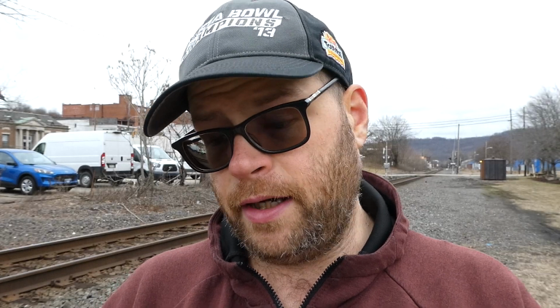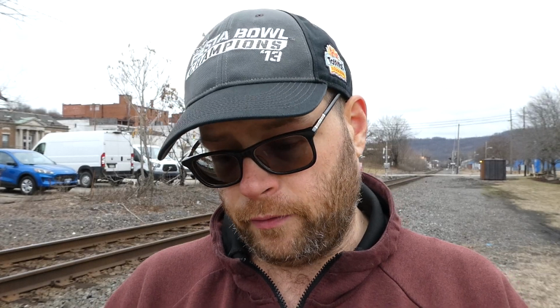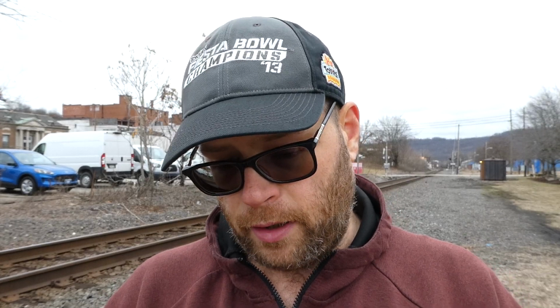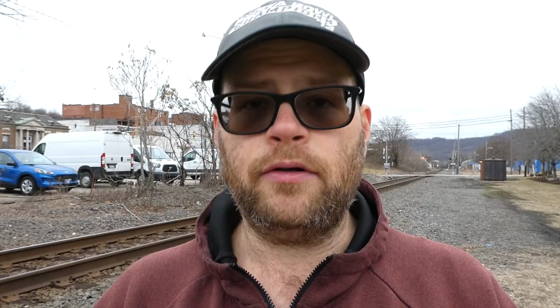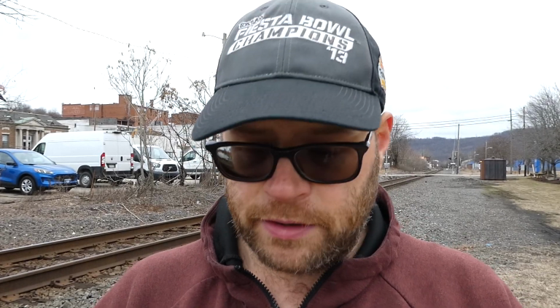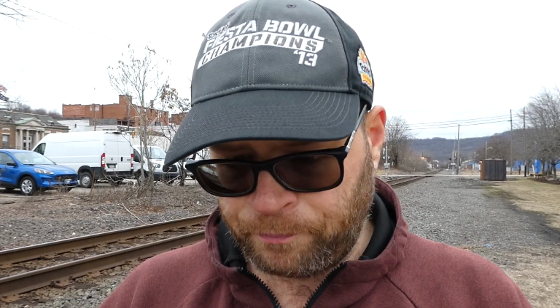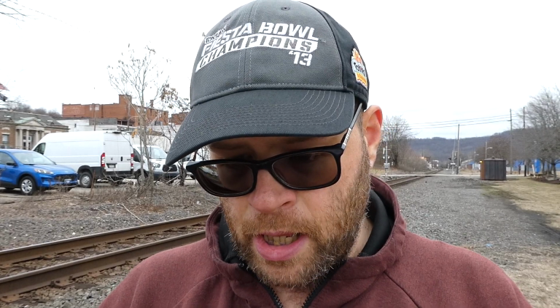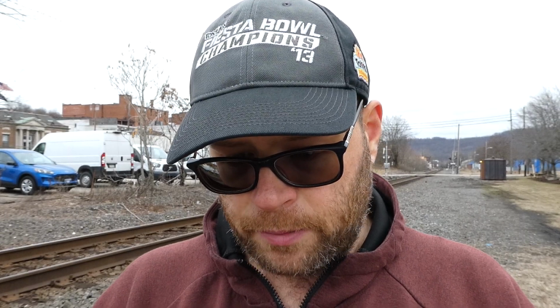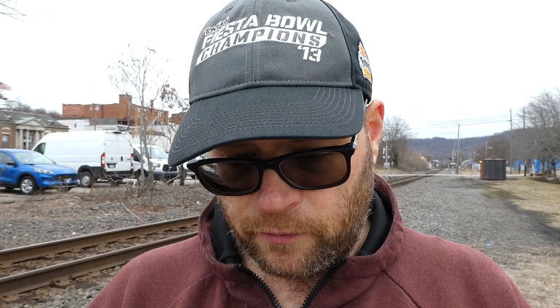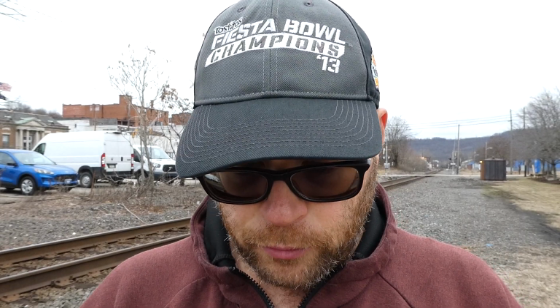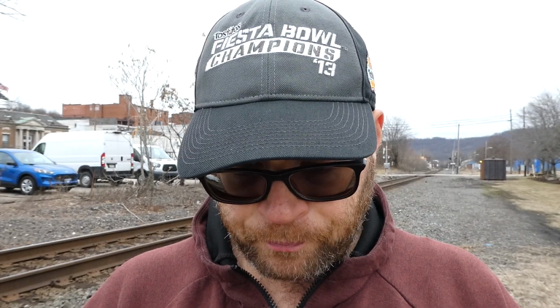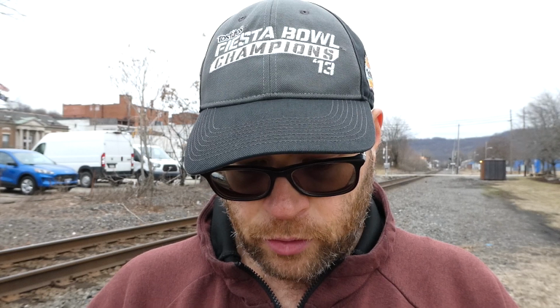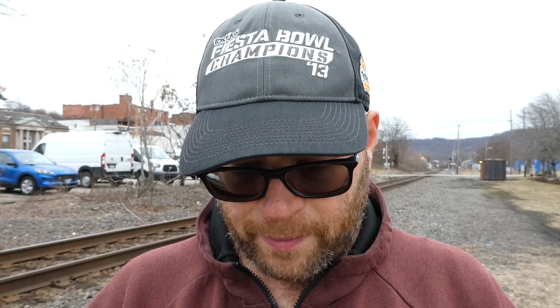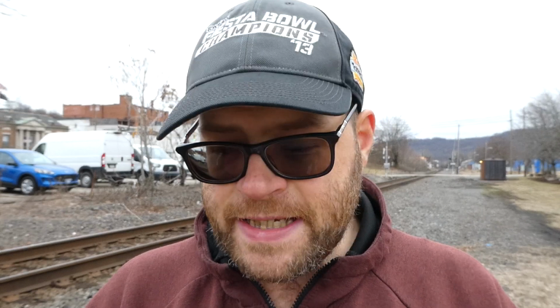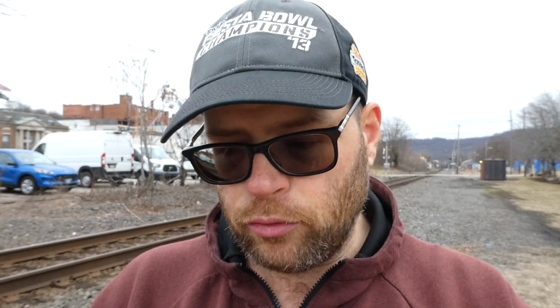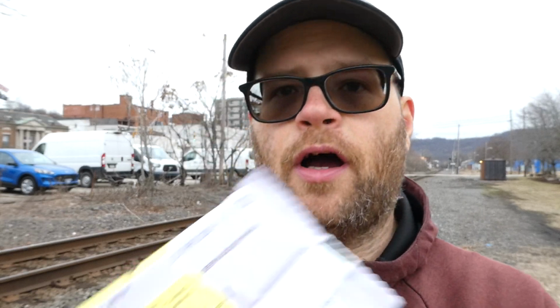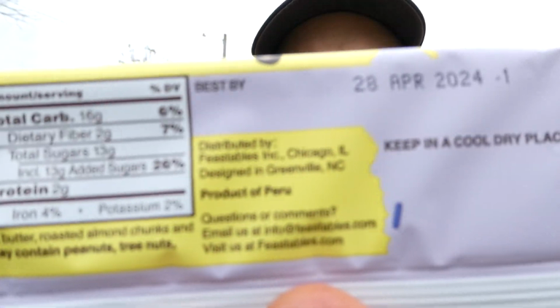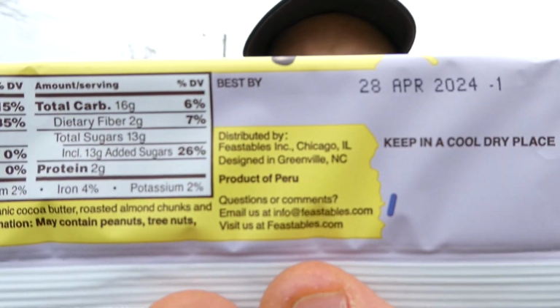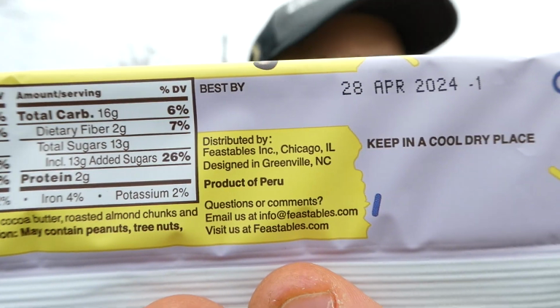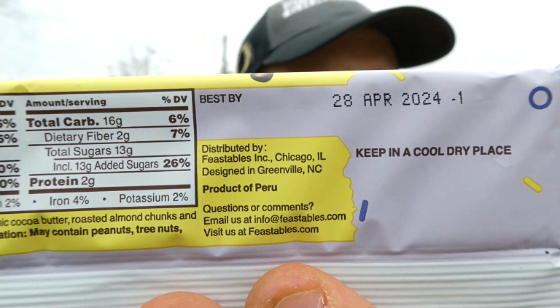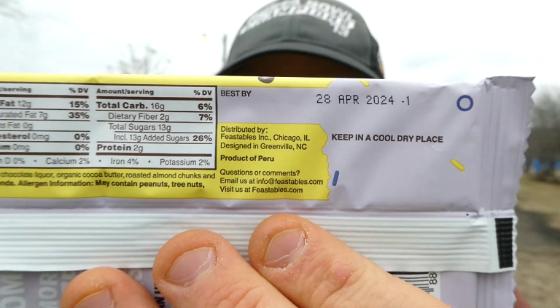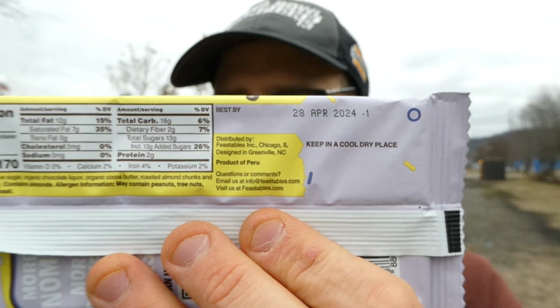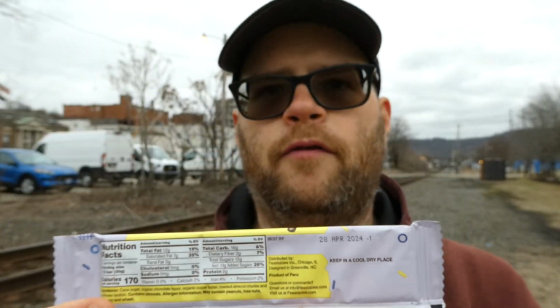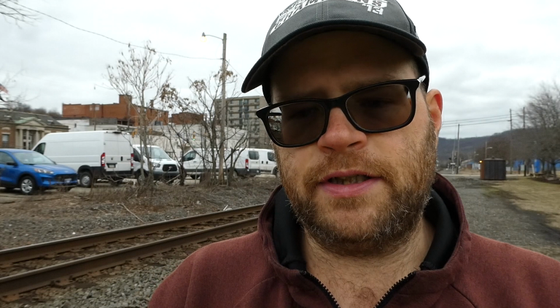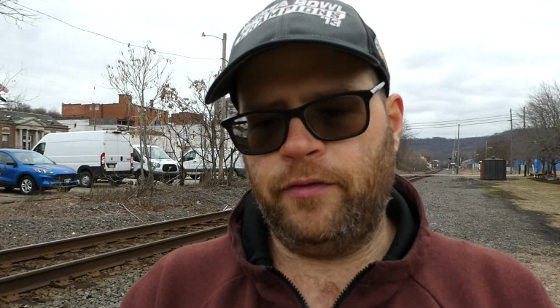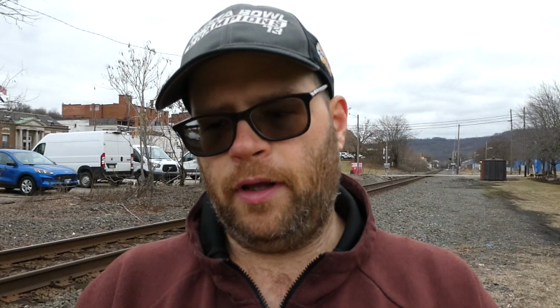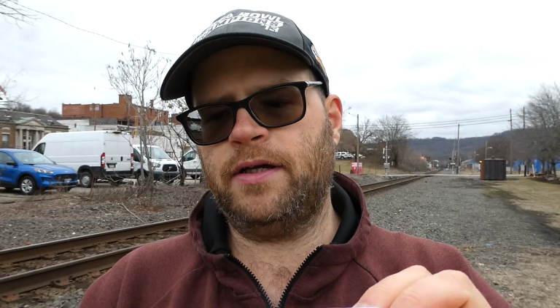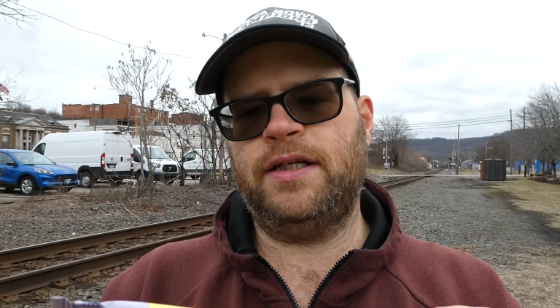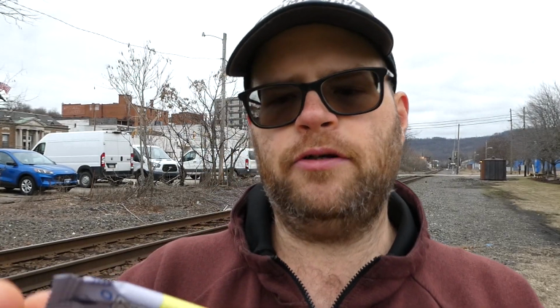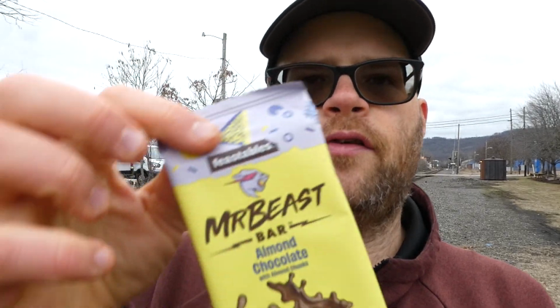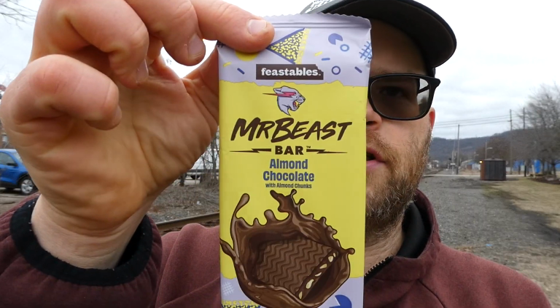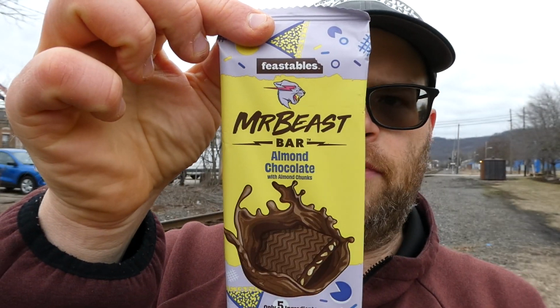It's distributed by Feastables Incorporated out of Chicago, Illinois. Designed in Greenville, North Carolina, obviously. It's a product of Peru. You can find them at Feastables.com. It's obviously out of Greenville, North Carolina because it is the Mr. Beast Almond Chocolate Bar.